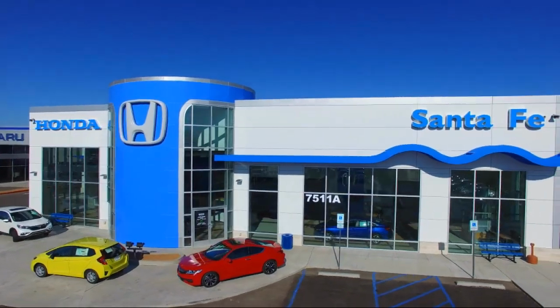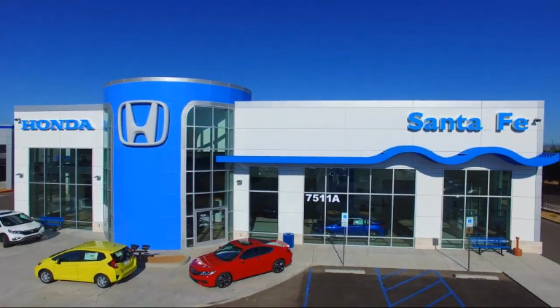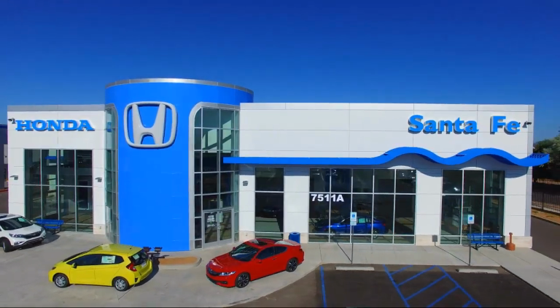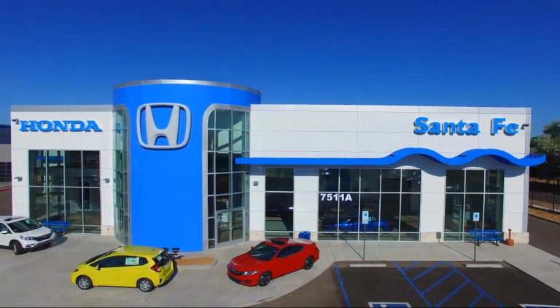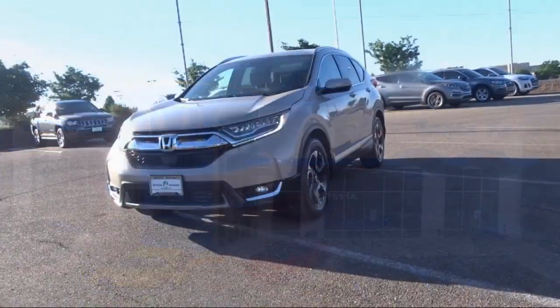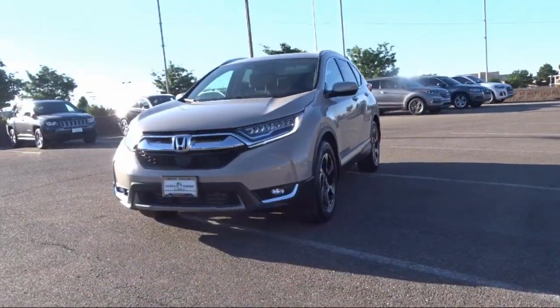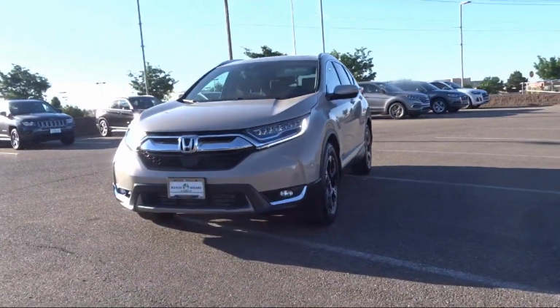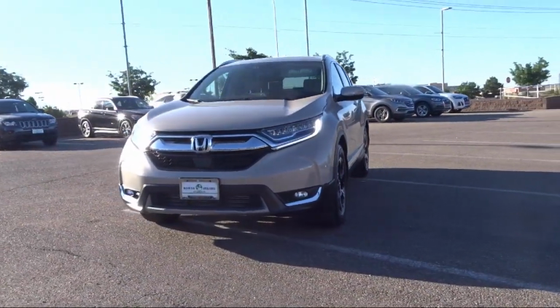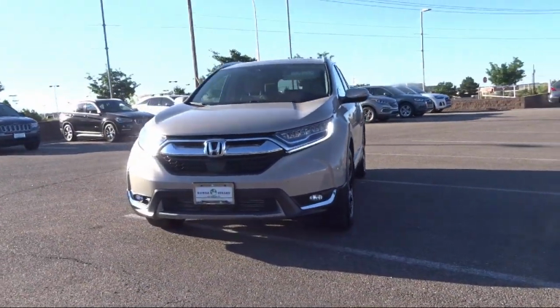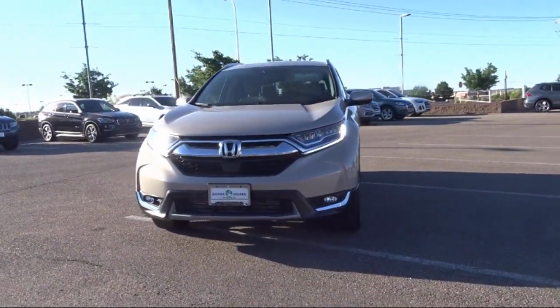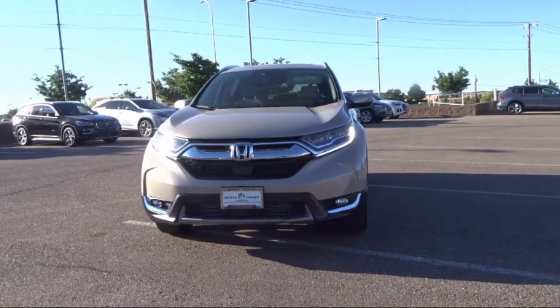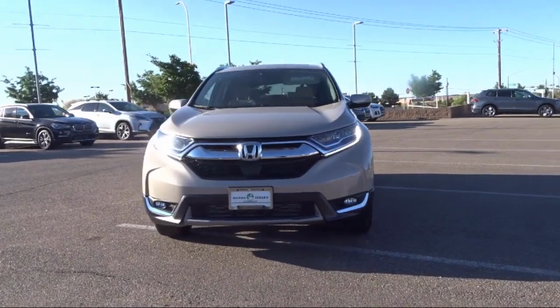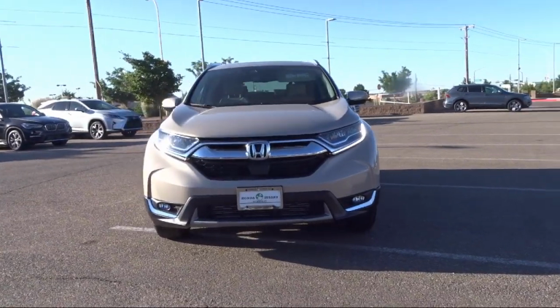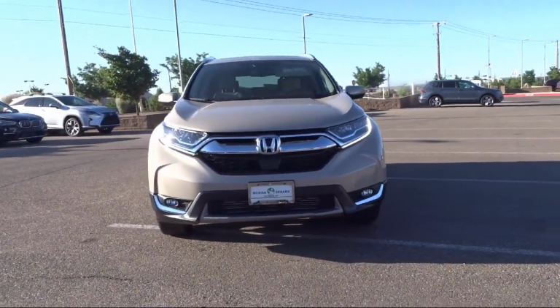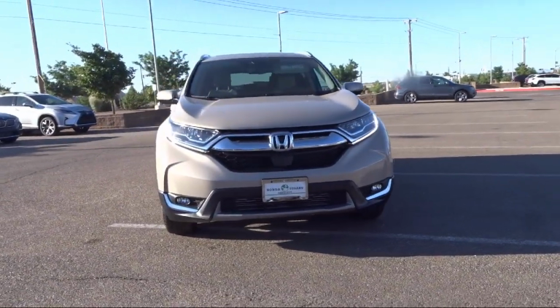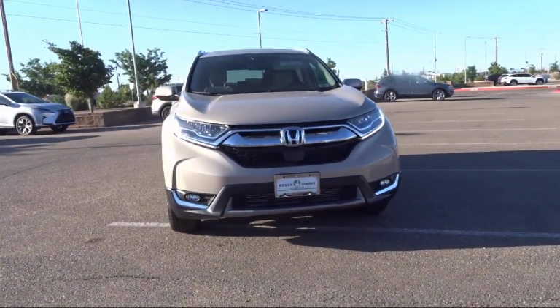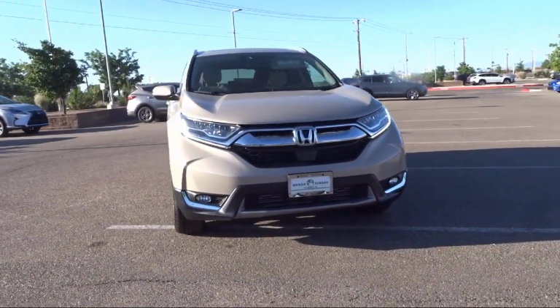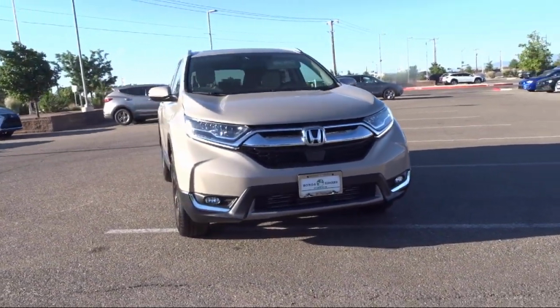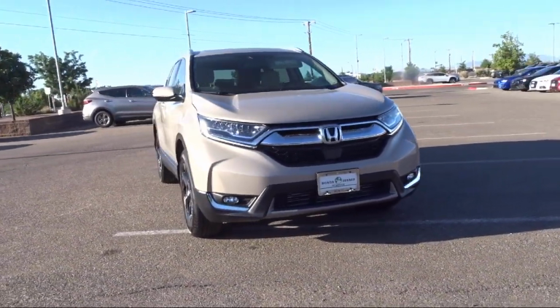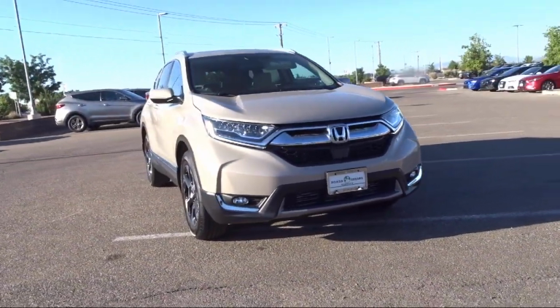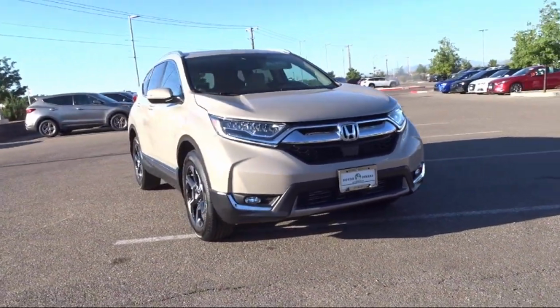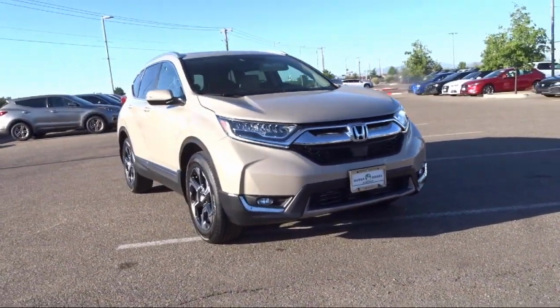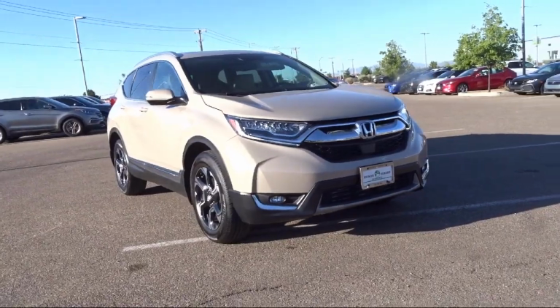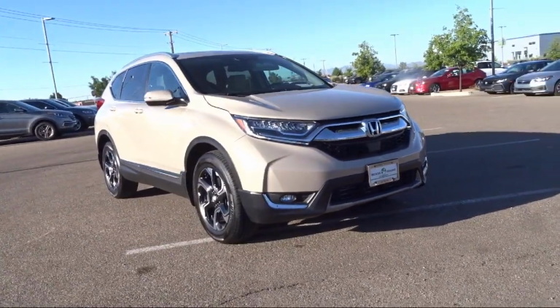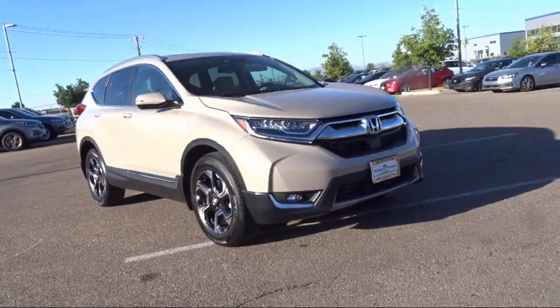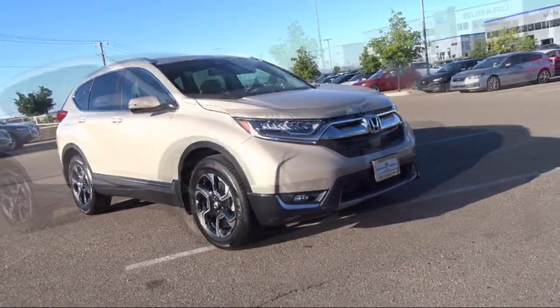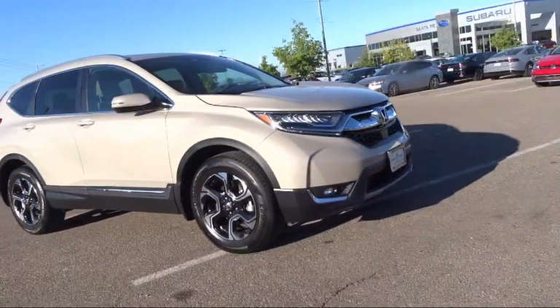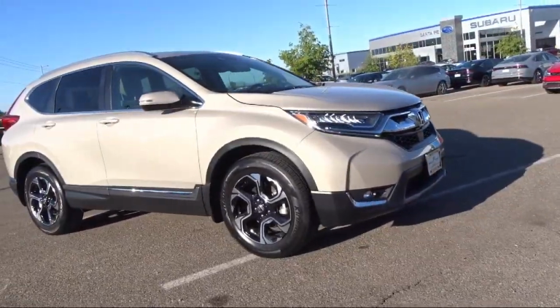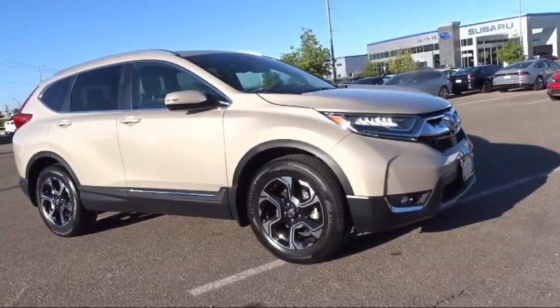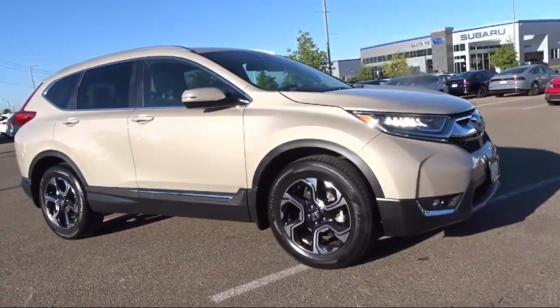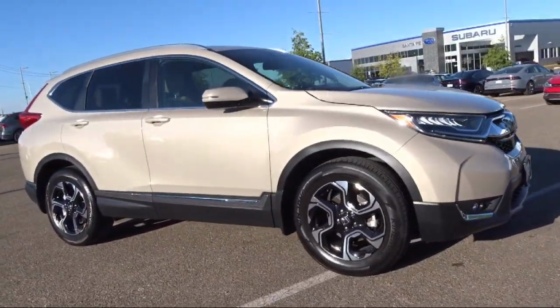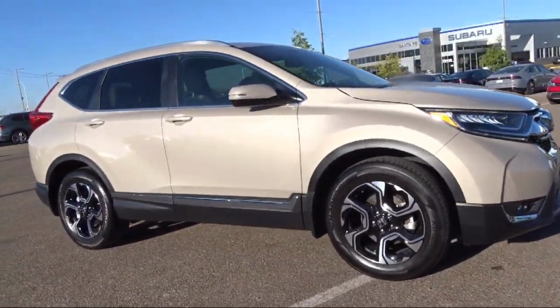It comes equipped with Navigation, AM FM HD Sirius XM Audio System, Rain Sensitive Windshield Wipers, Heated Seats, Homelink, Keyless Entry, All Wheel Drive, and Rear View Camera.